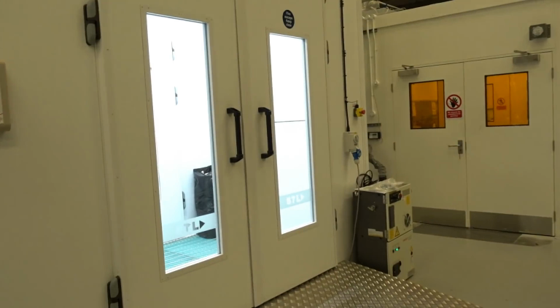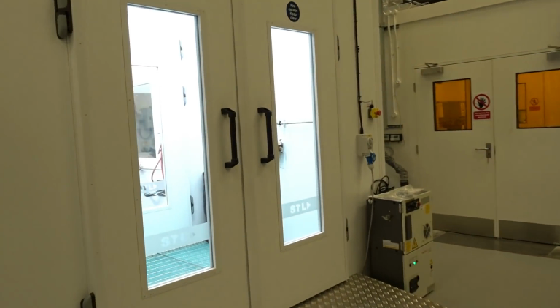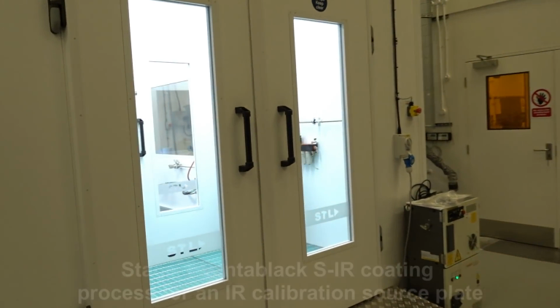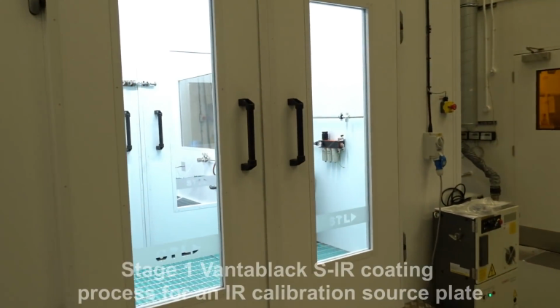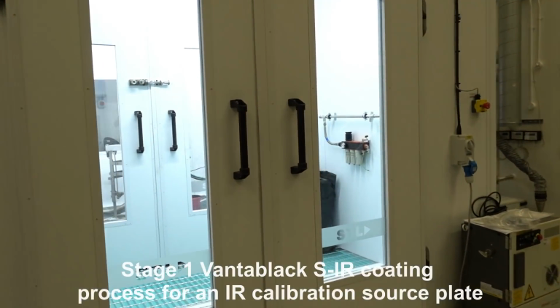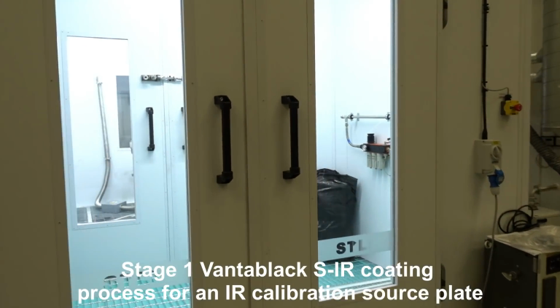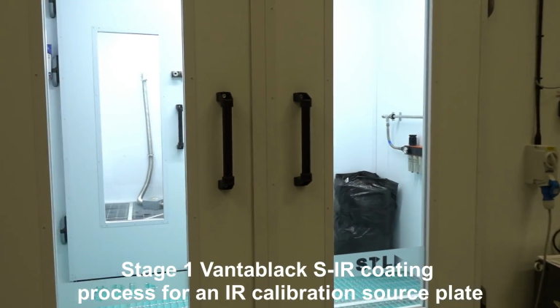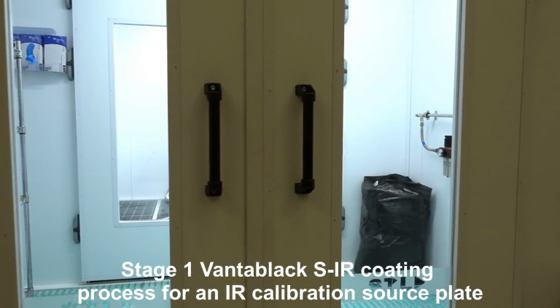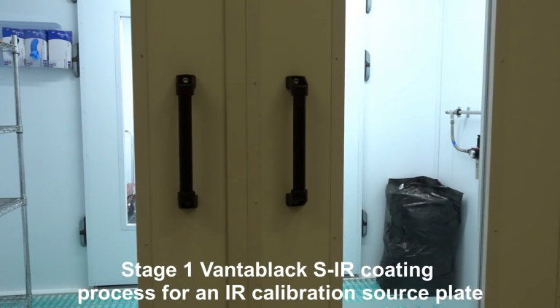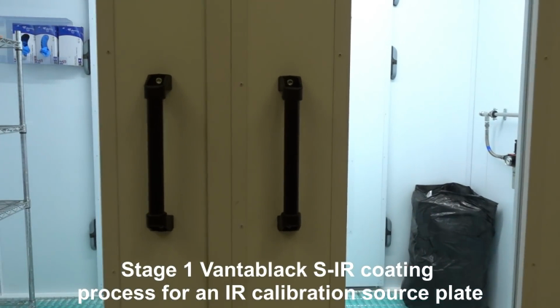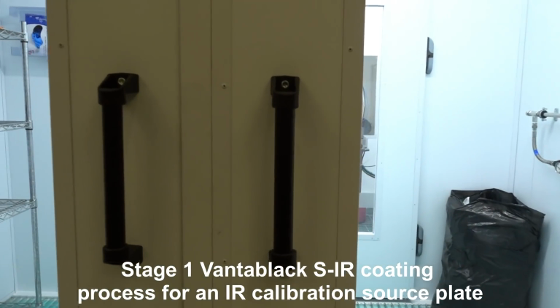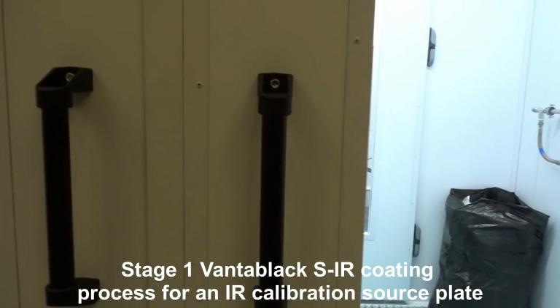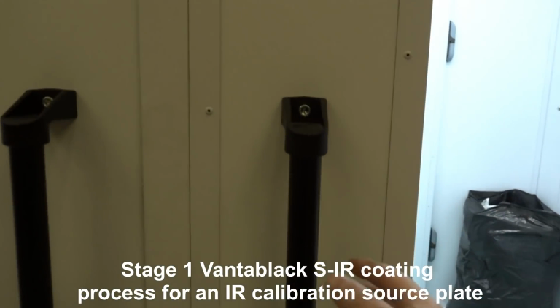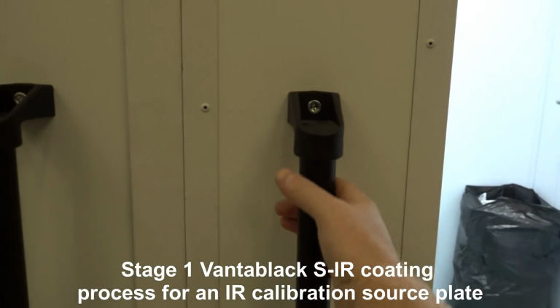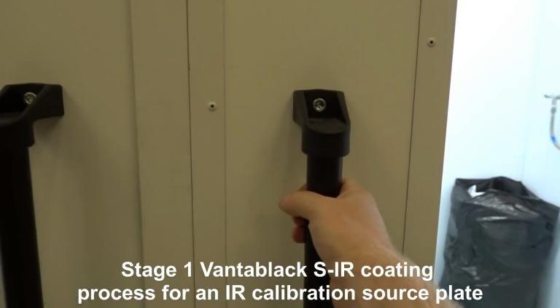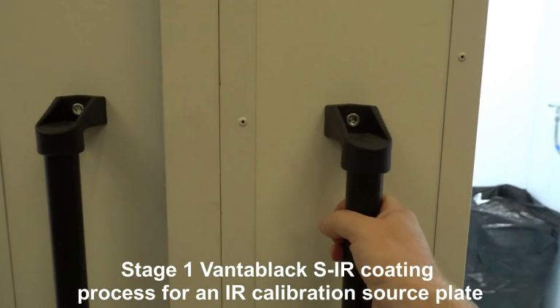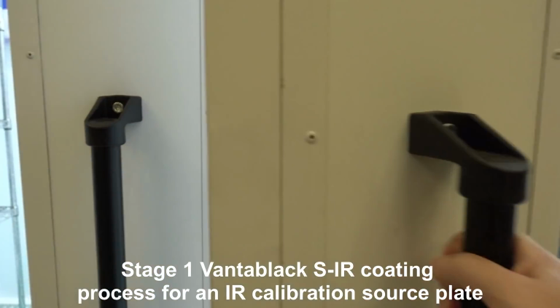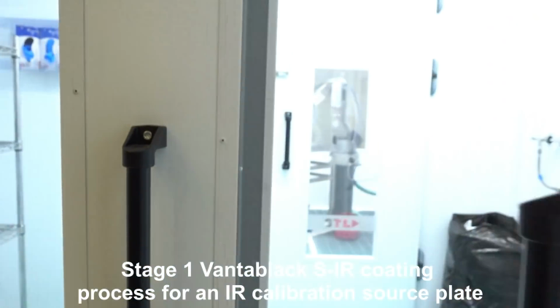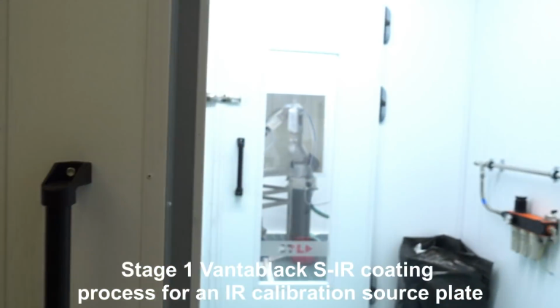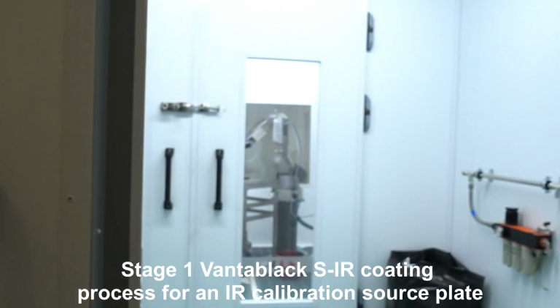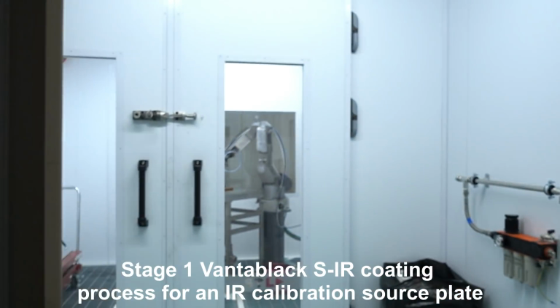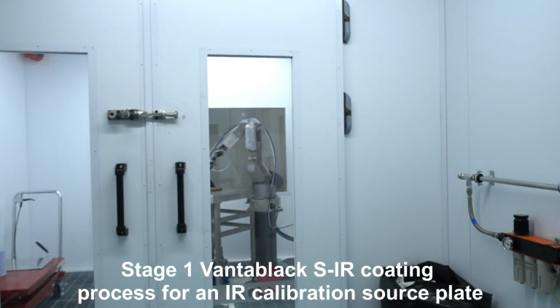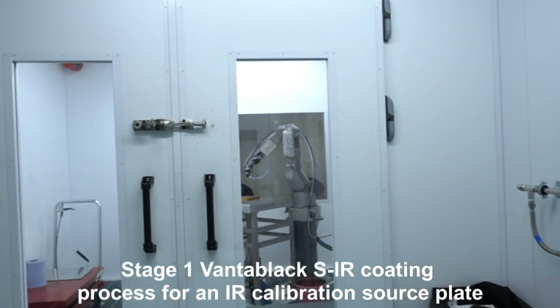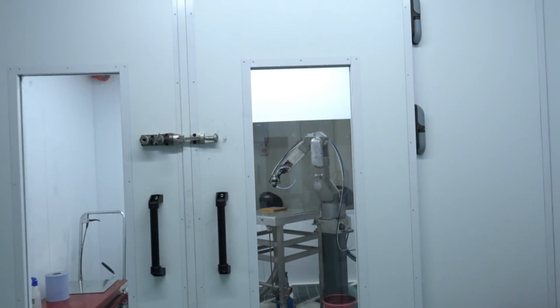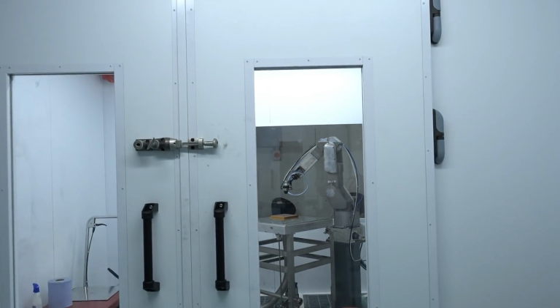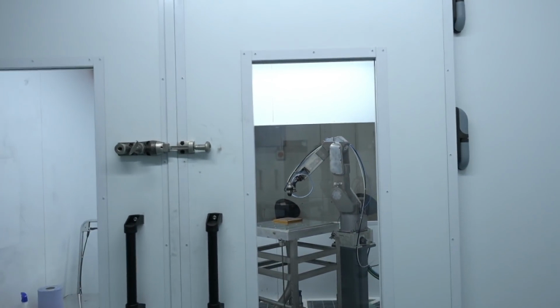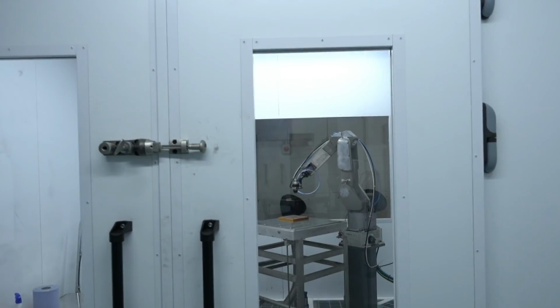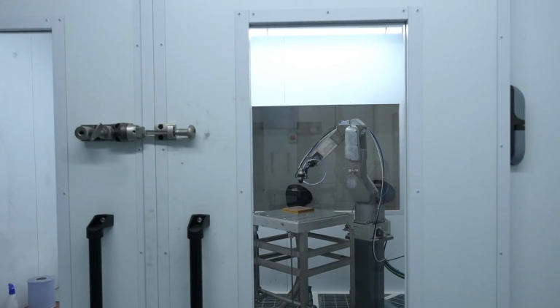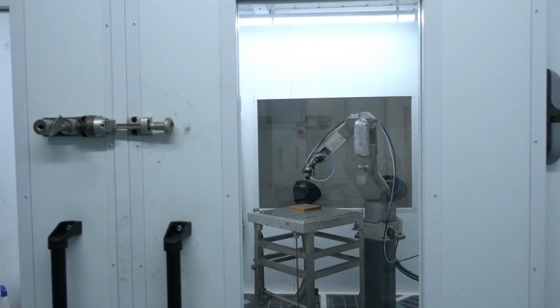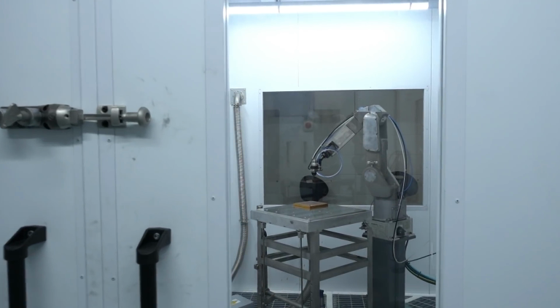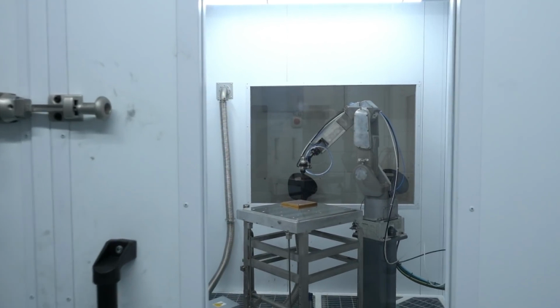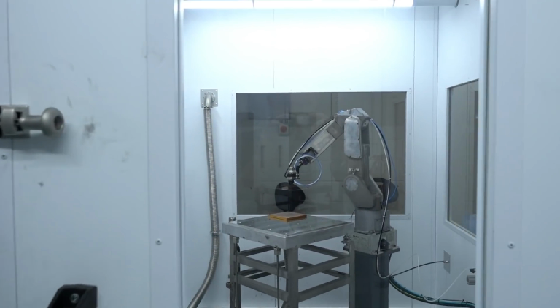Hi everybody, we thought we'd show you our robot manufacturing cell showing an IR calibration source plate being coated as the first step in the Vantablack S-Vis SIR manufacturing process.